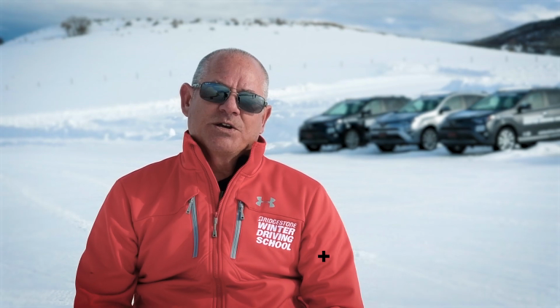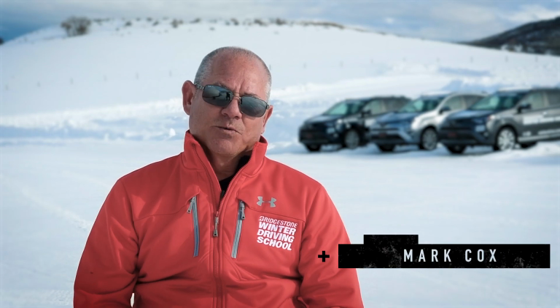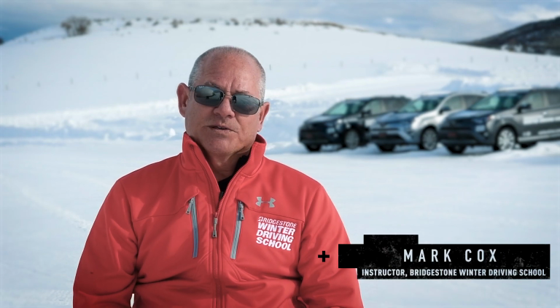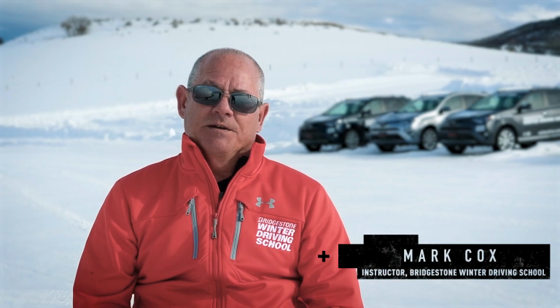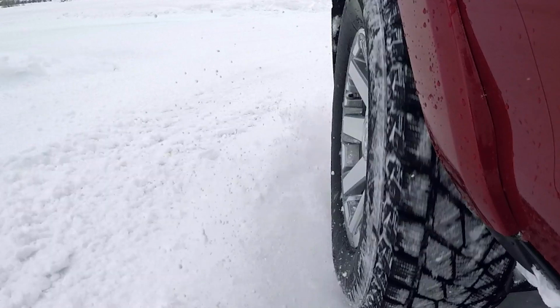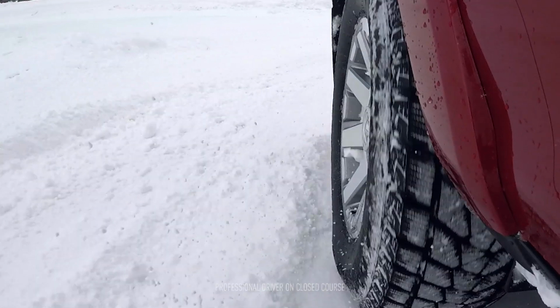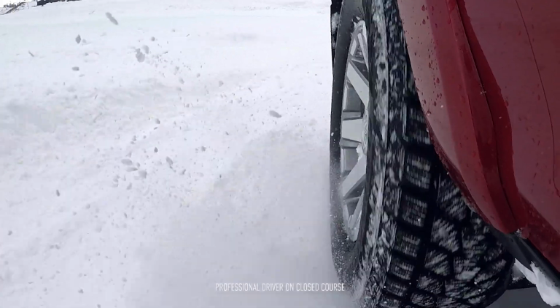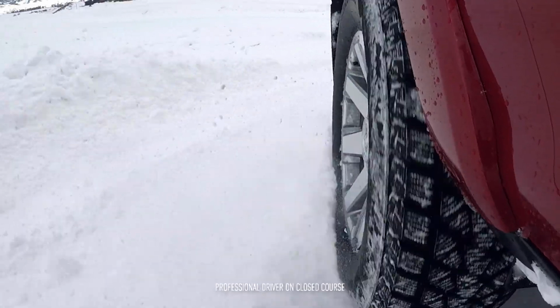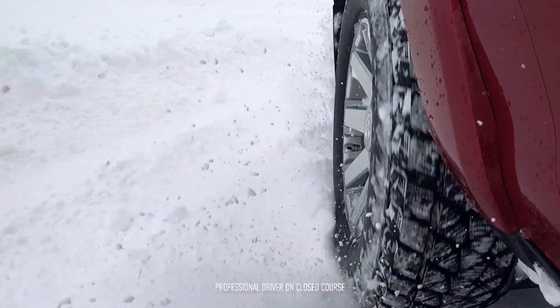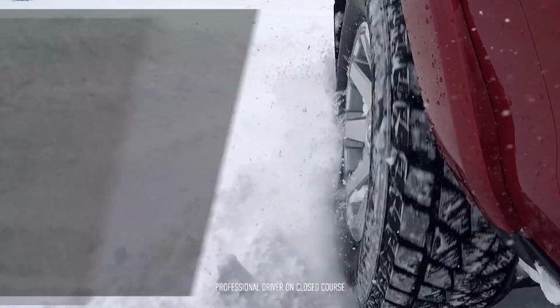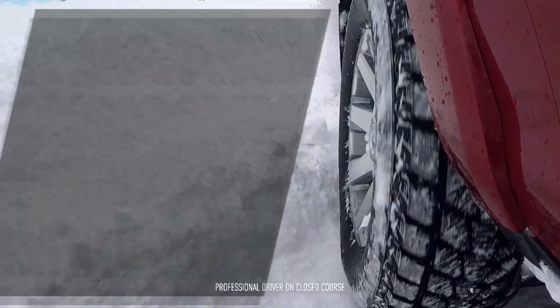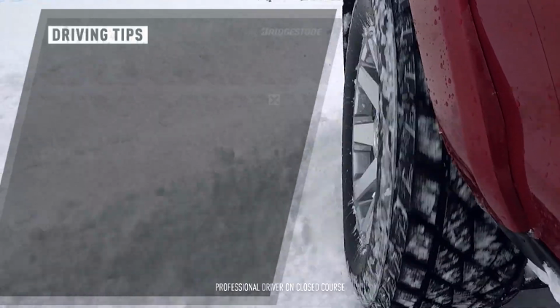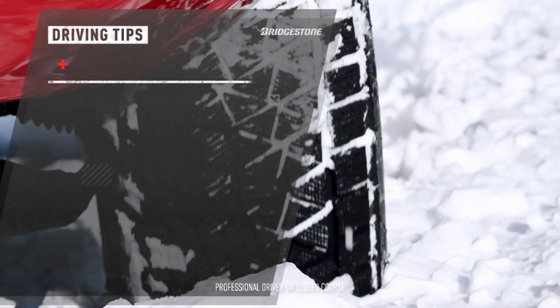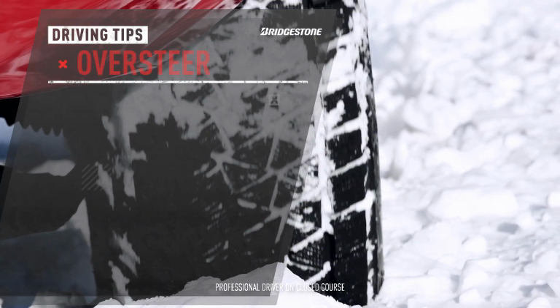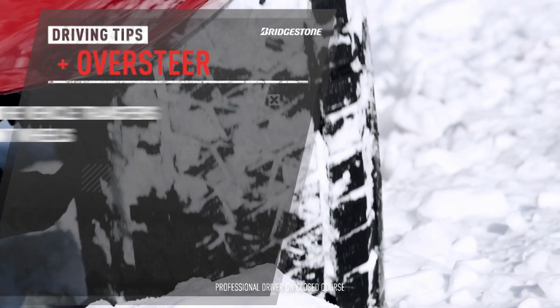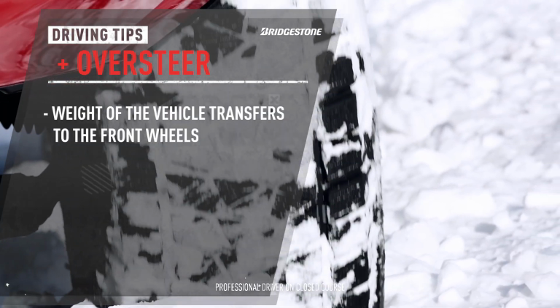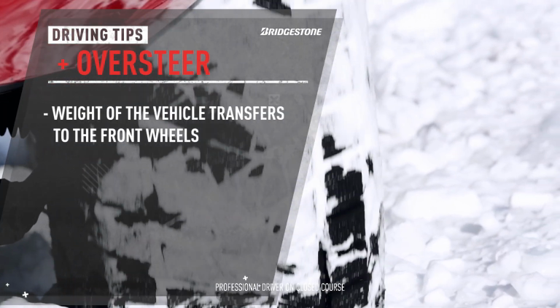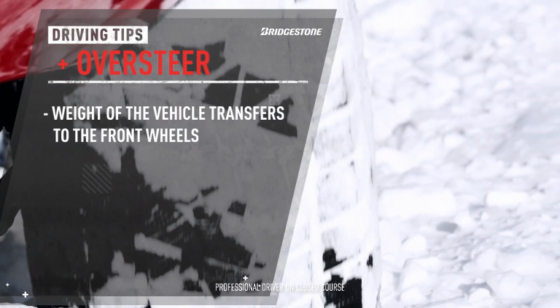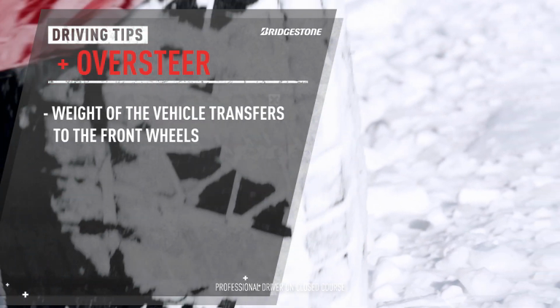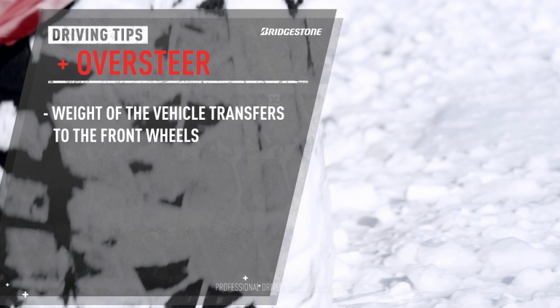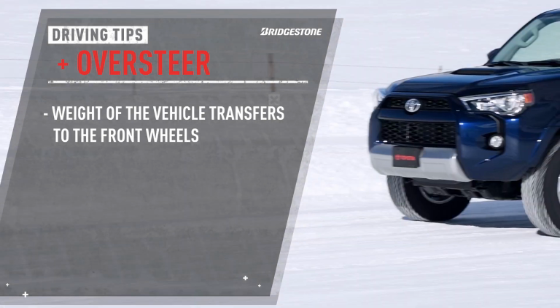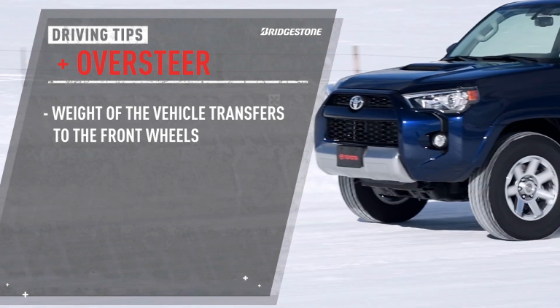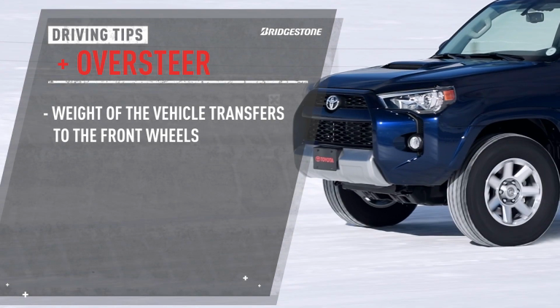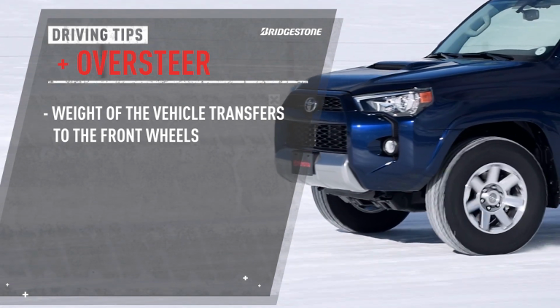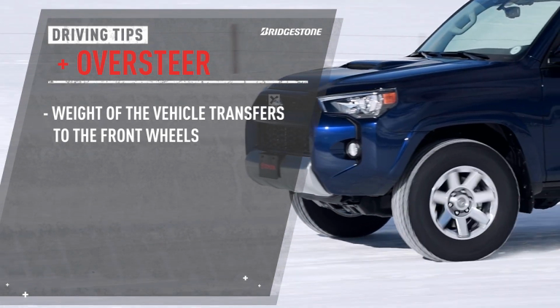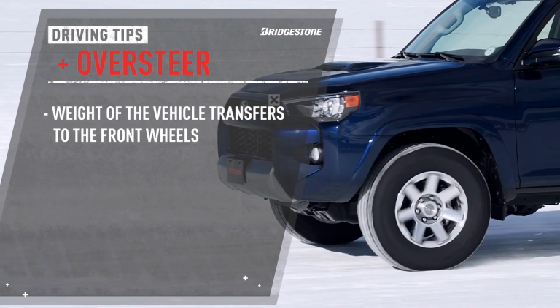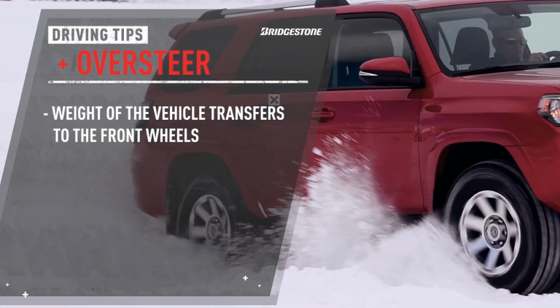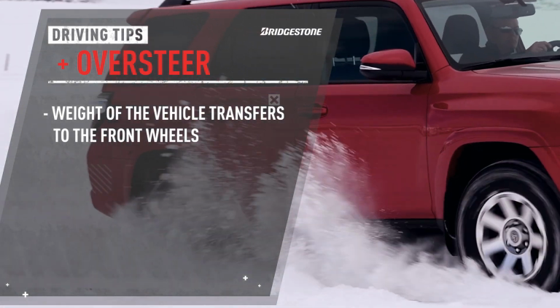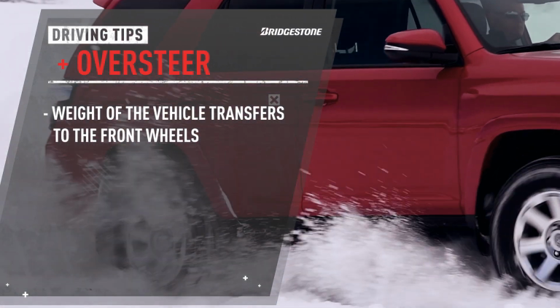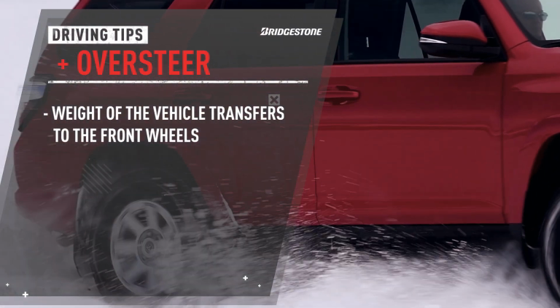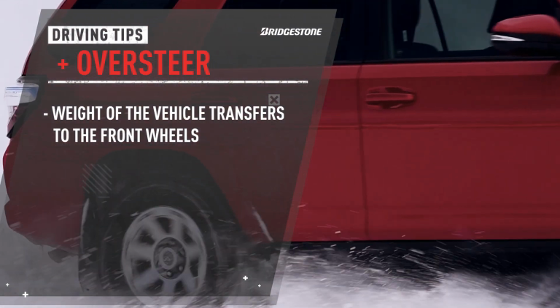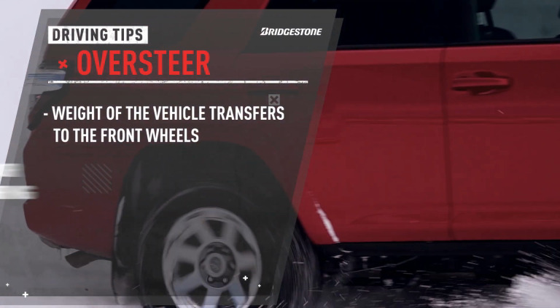Oversteer is a rear wheel skid. When you're going a little too fast, the weight of the vehicle transfers to the front wheels, so they have good grip when you begin to steer, but you've unloaded the rear of the car, so it tends to swing to the outside of the turn.